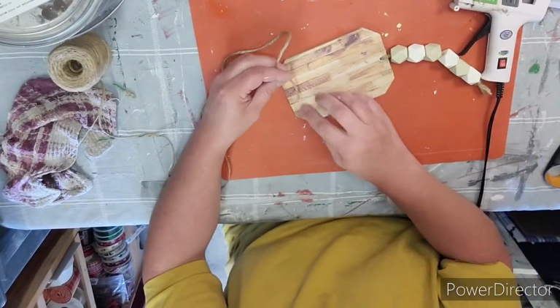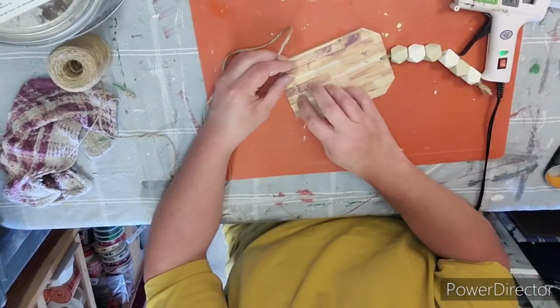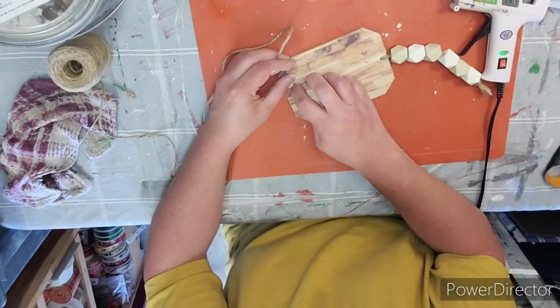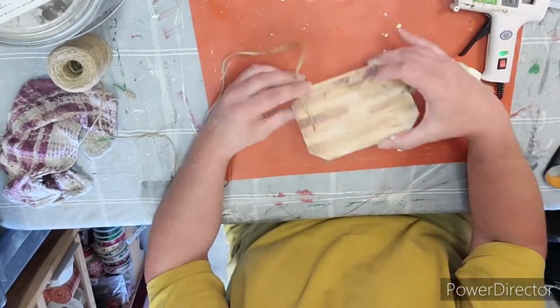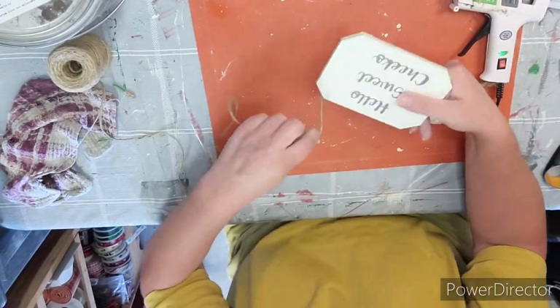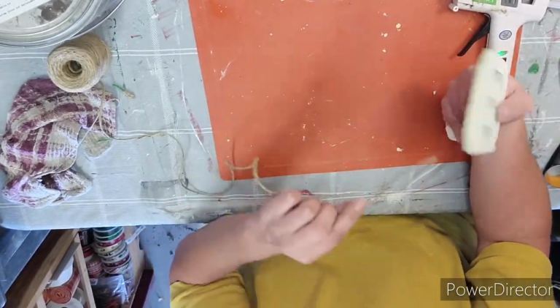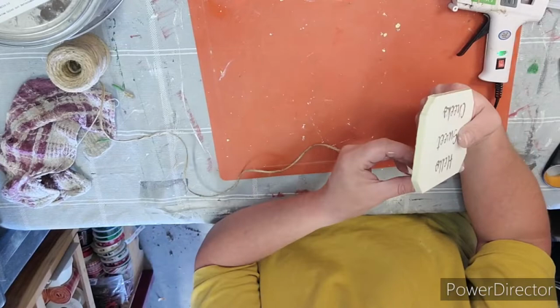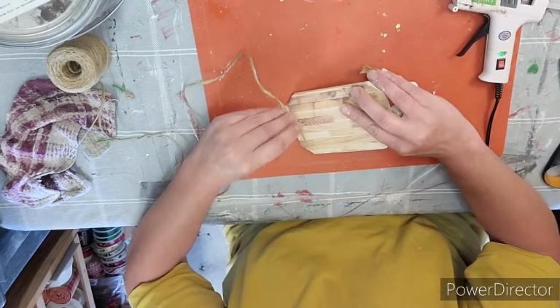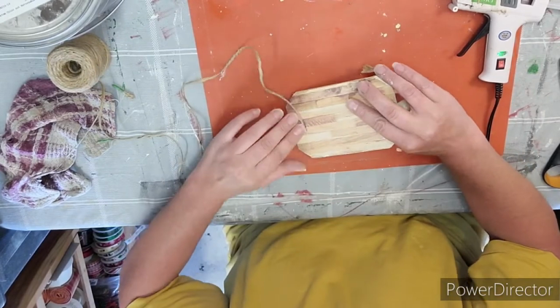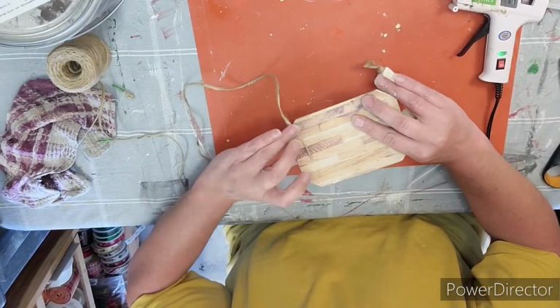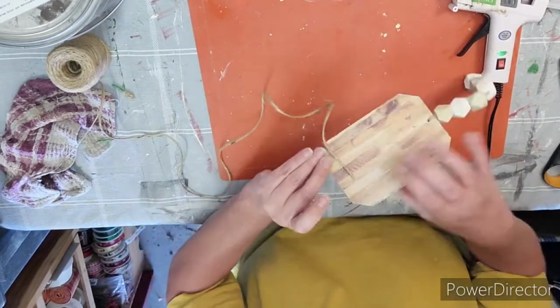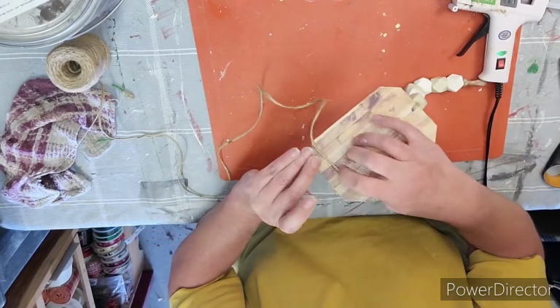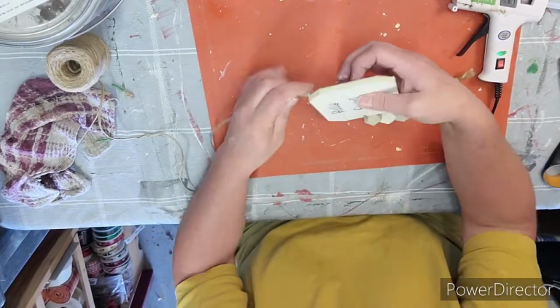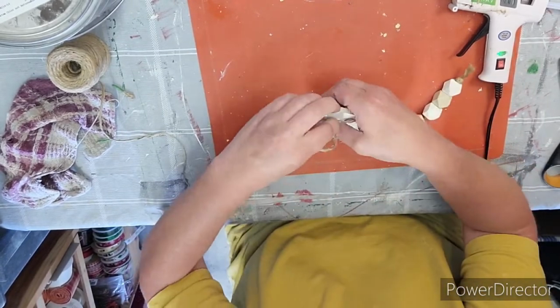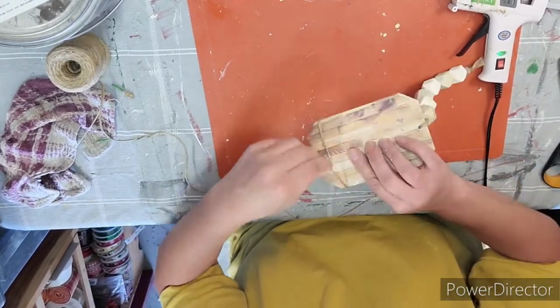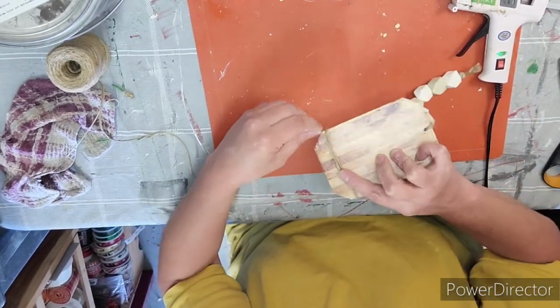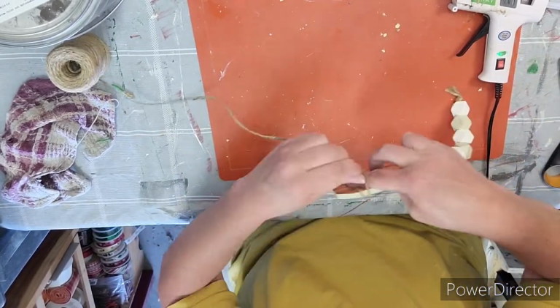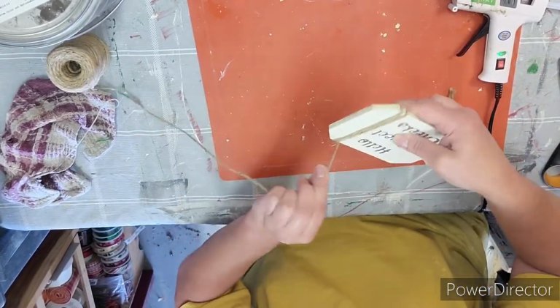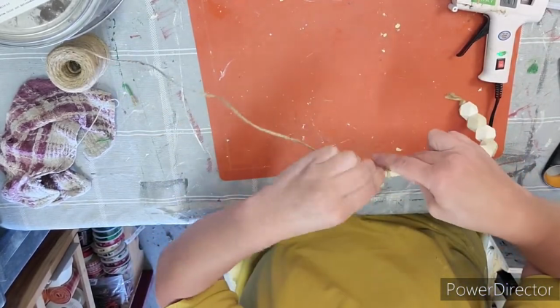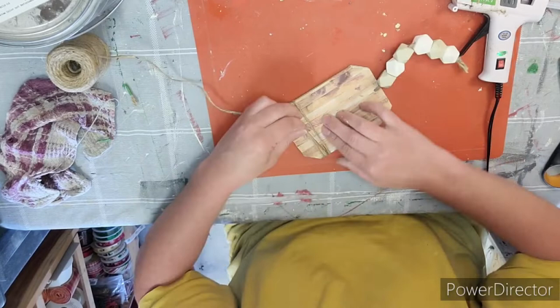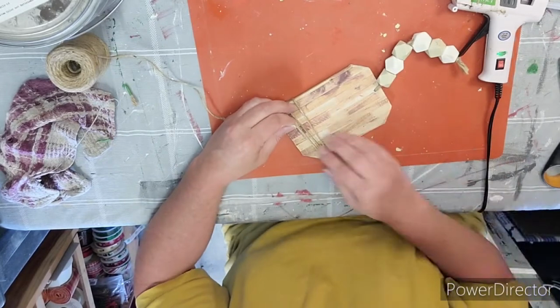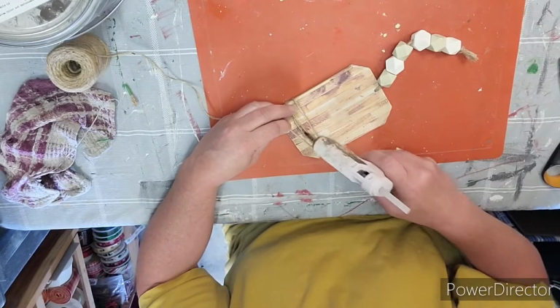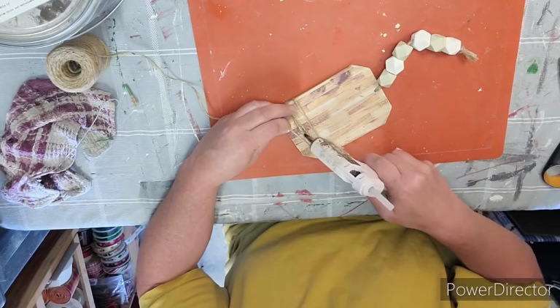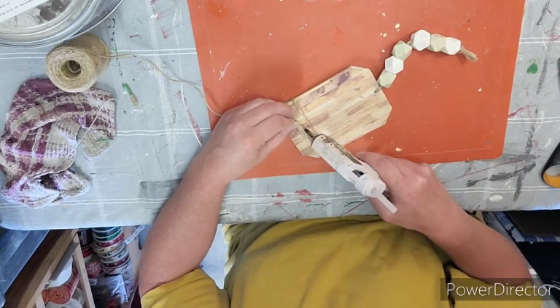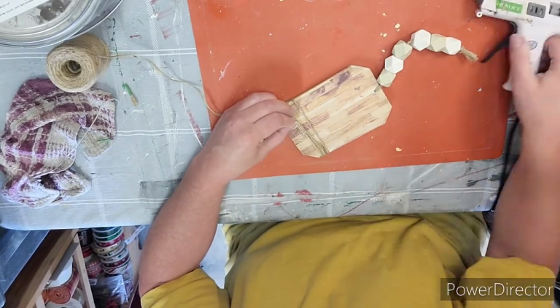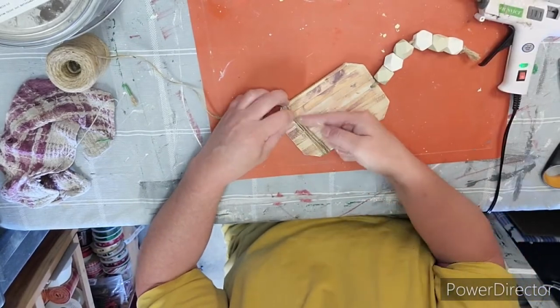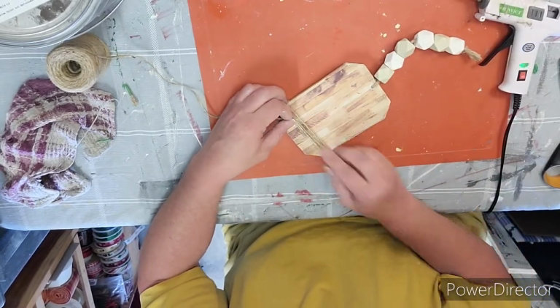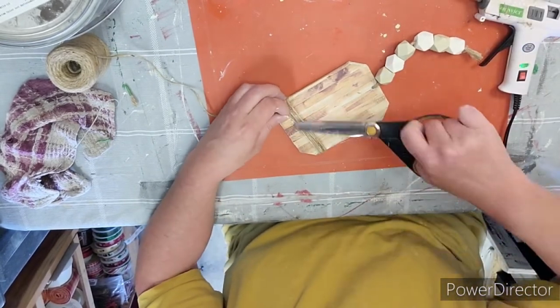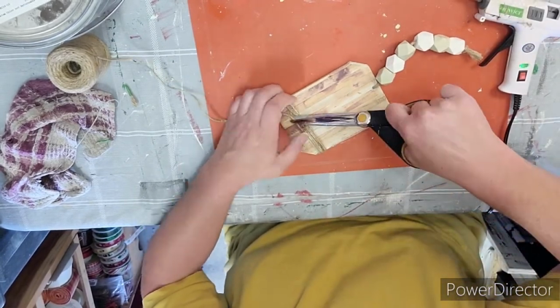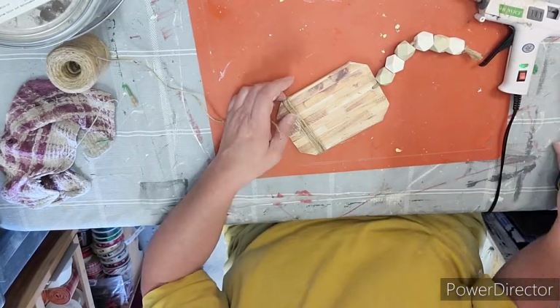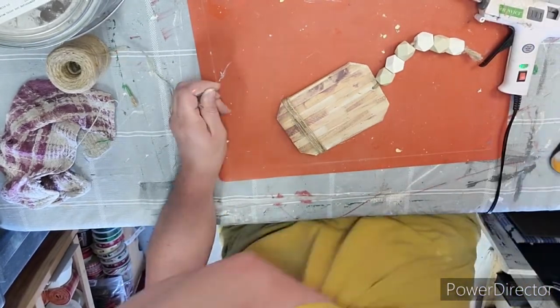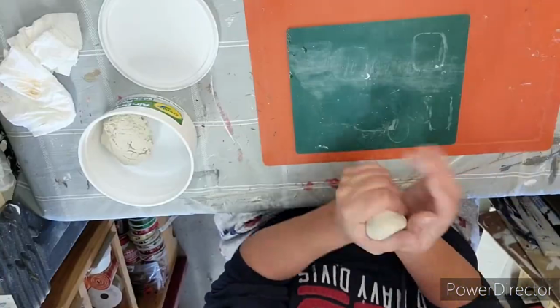I take off the tape and then fray the end. Now with some more jute rope I'm going to glue some to the back, wrap it around three or four times, tack it down with some more glue, cut it off, and then I do the same thing to the other side.